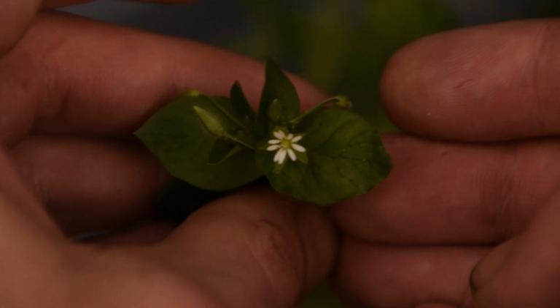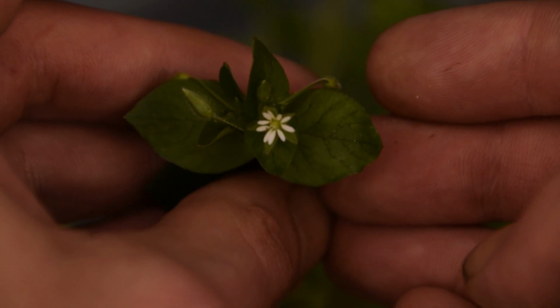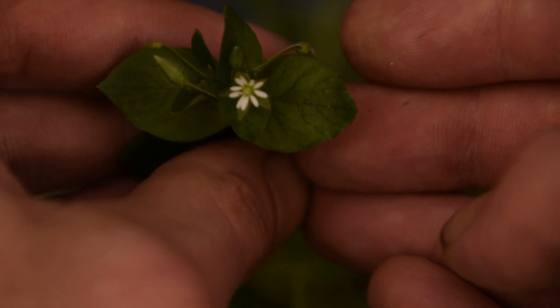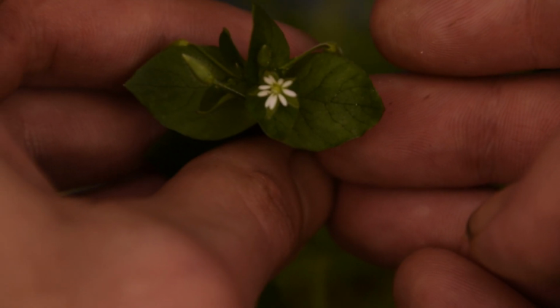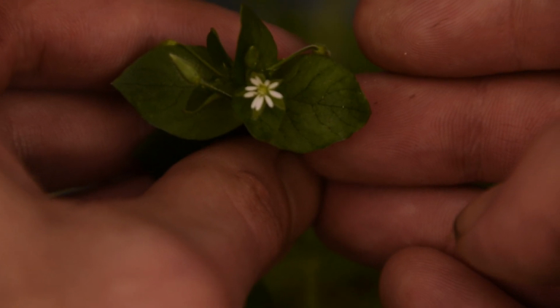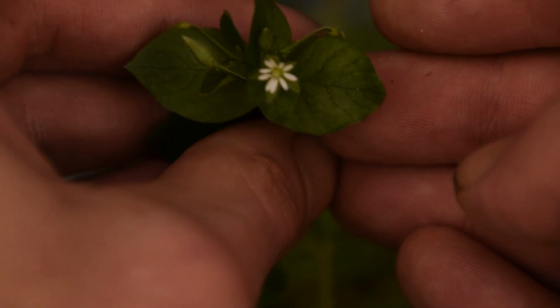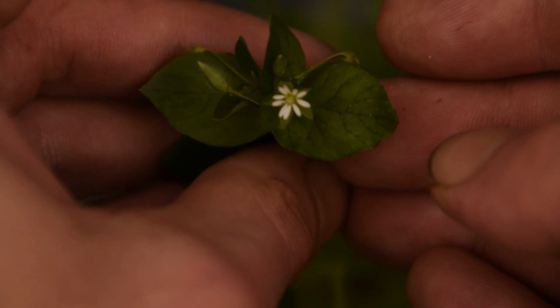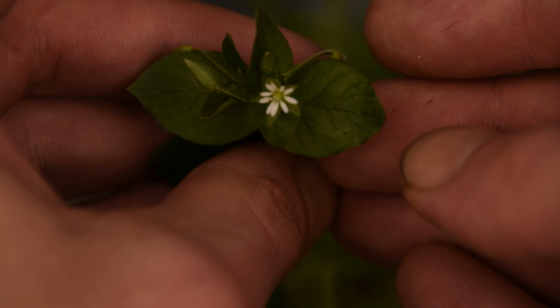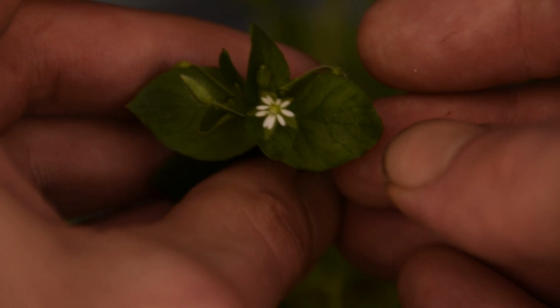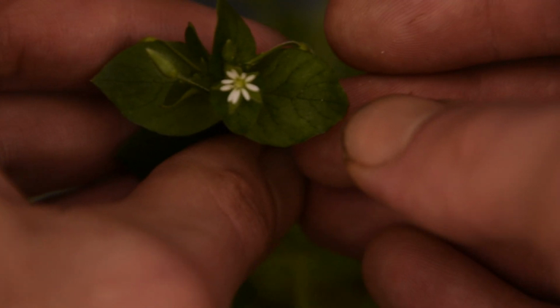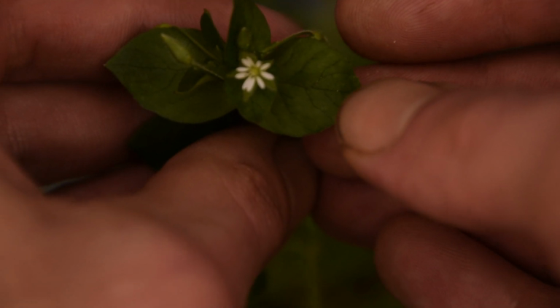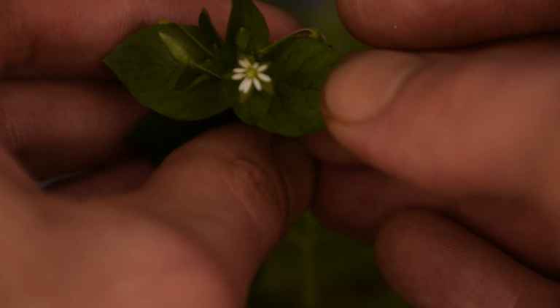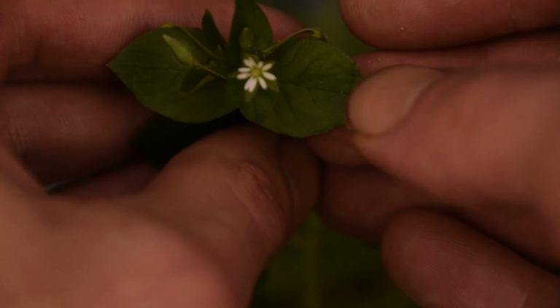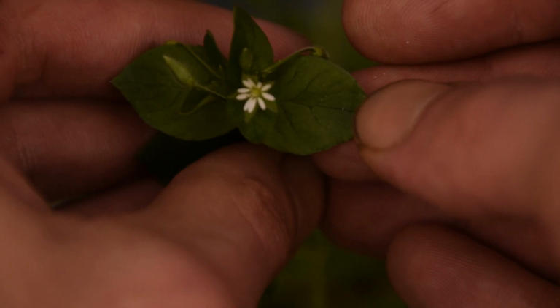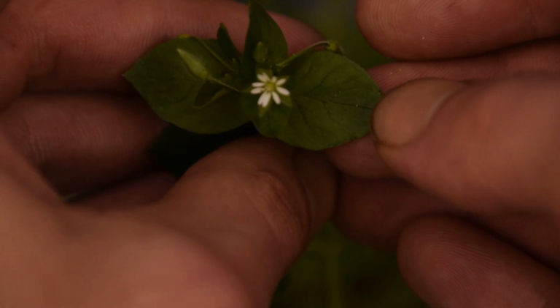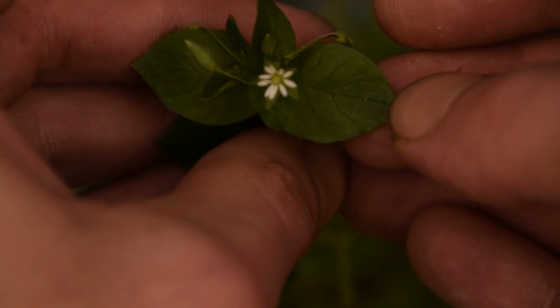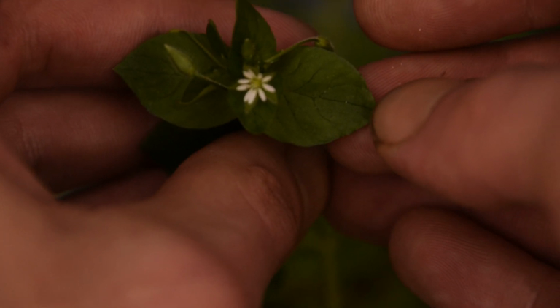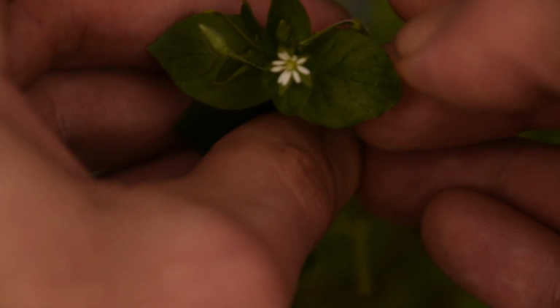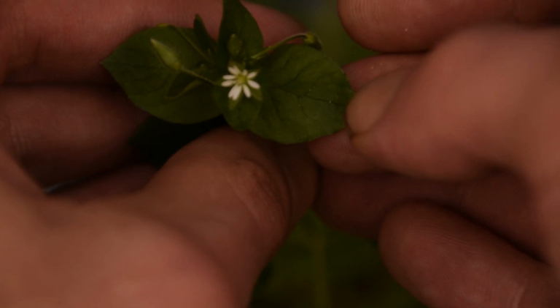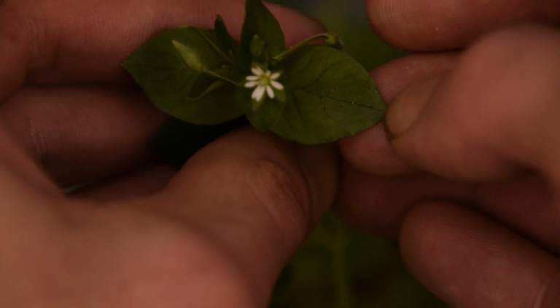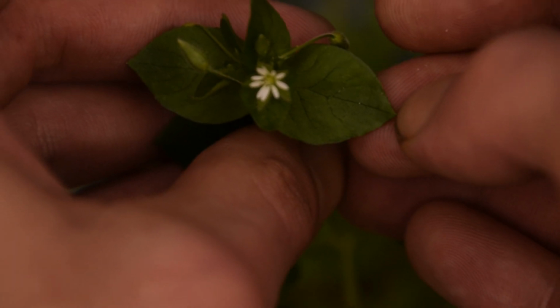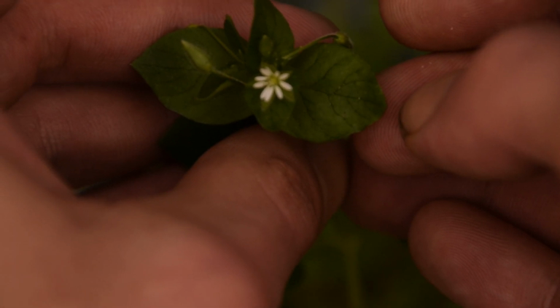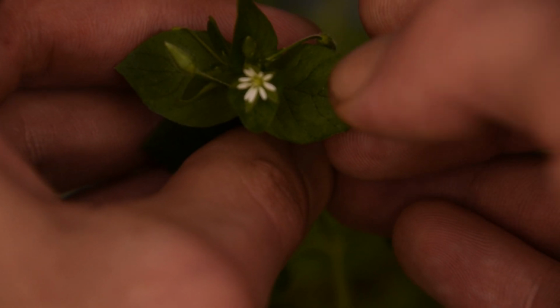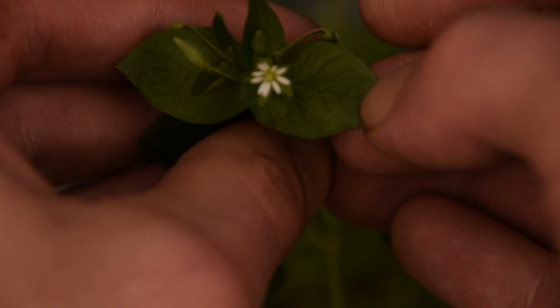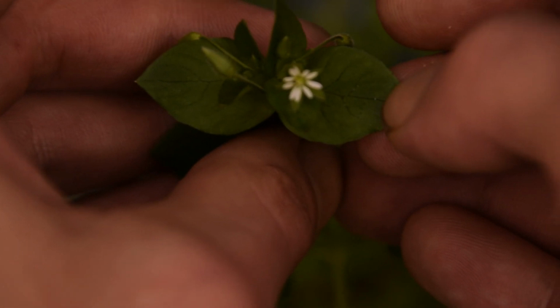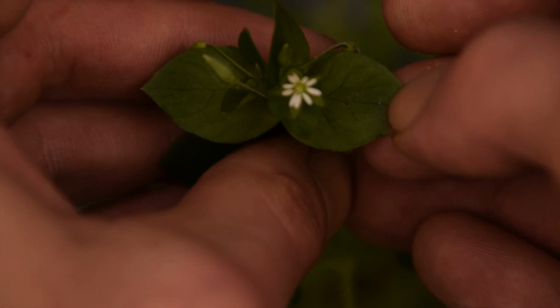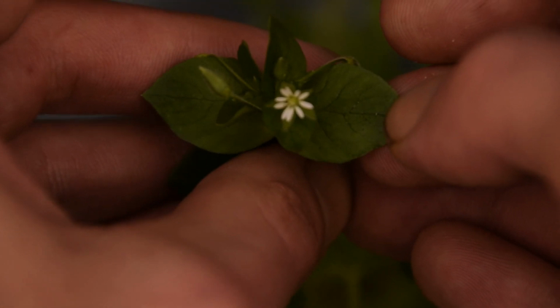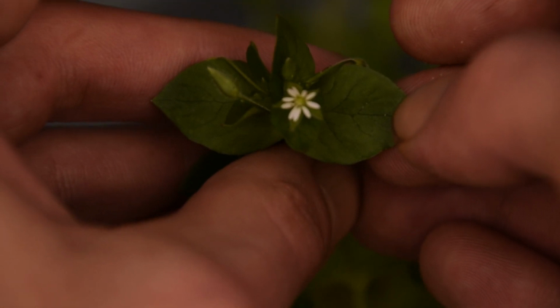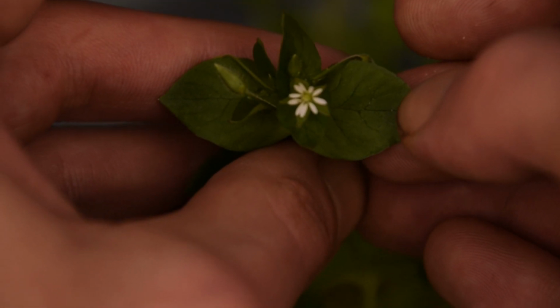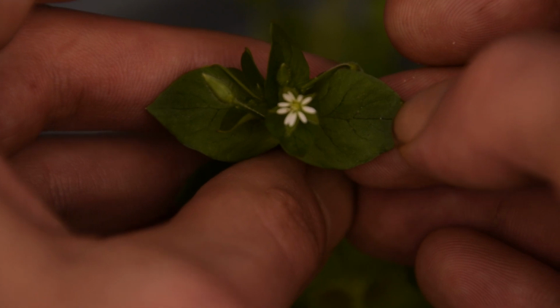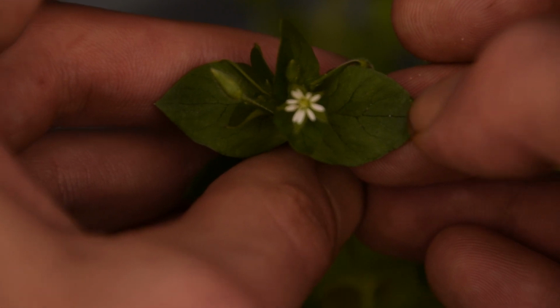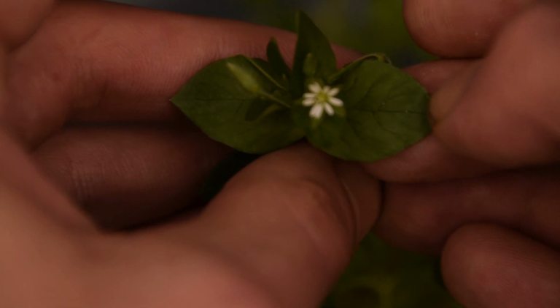Another thing you might notice on this chickweed is how large these leaves are — this is growing in a much more shaded environment that also receives a little bit more moisture. However, it's right next to my trash cans so I don't eat it. But this just shows that sometimes chickweed can be very, very large in size.